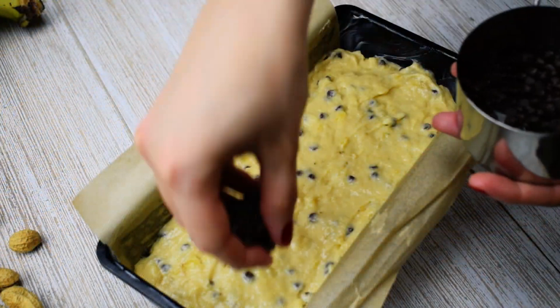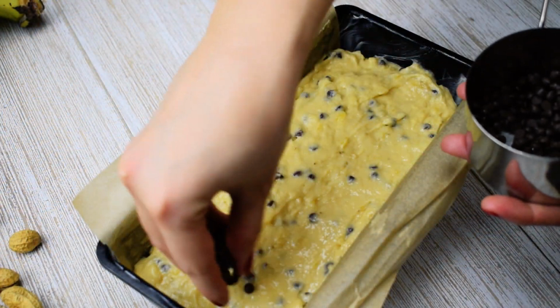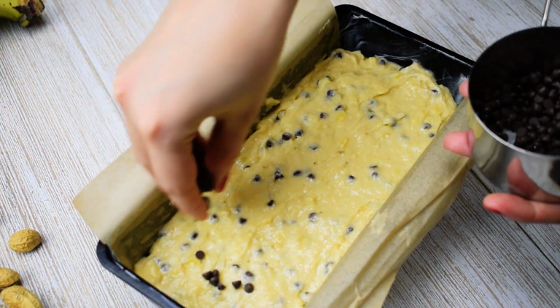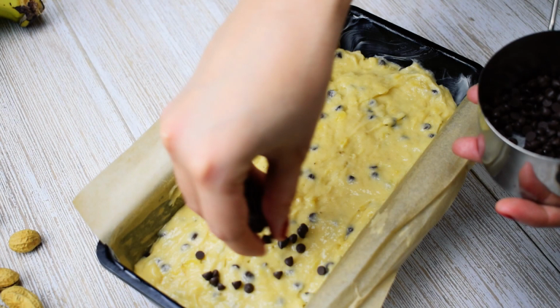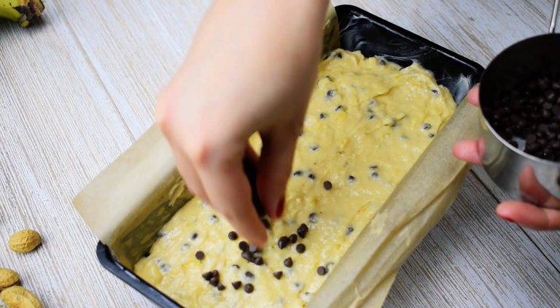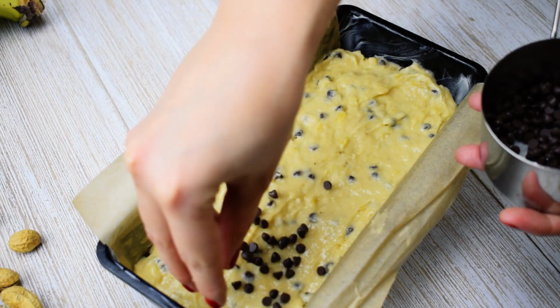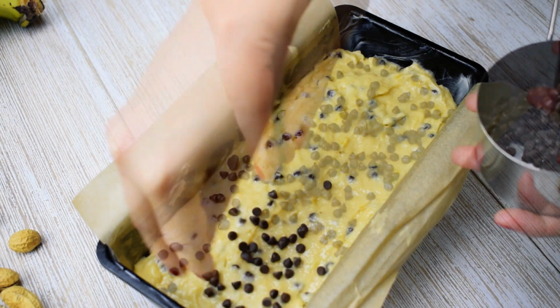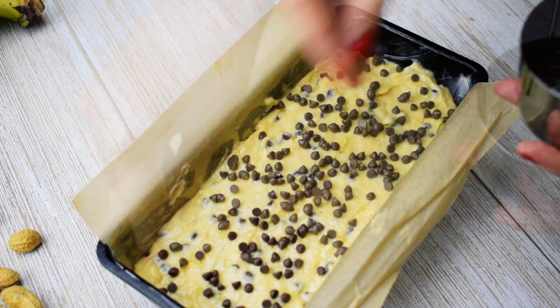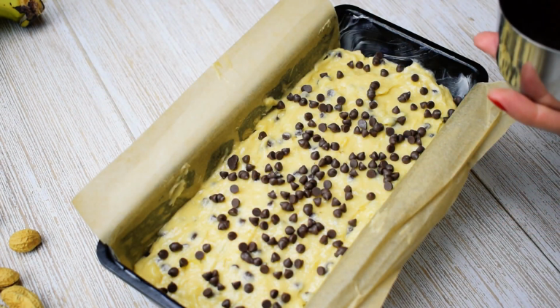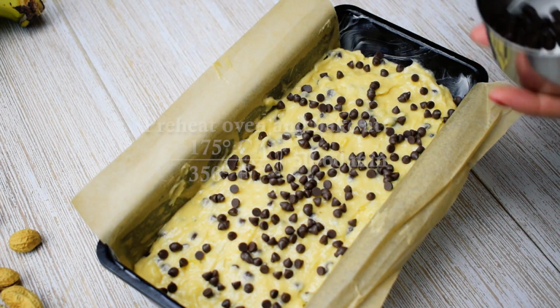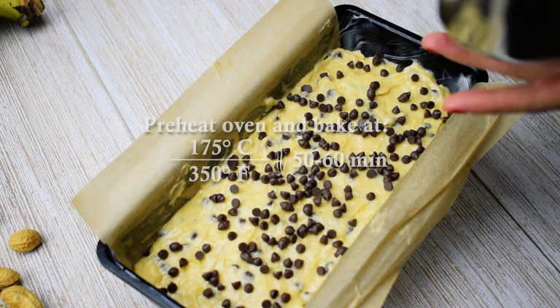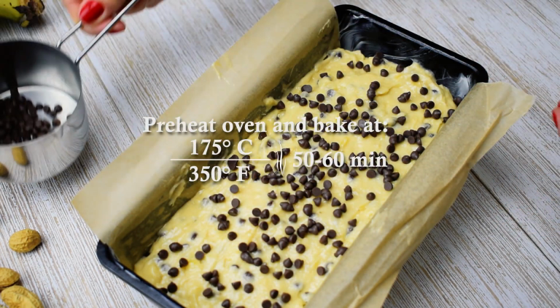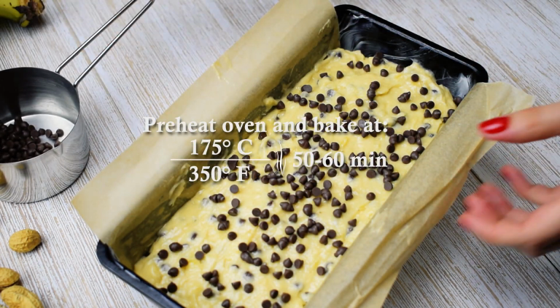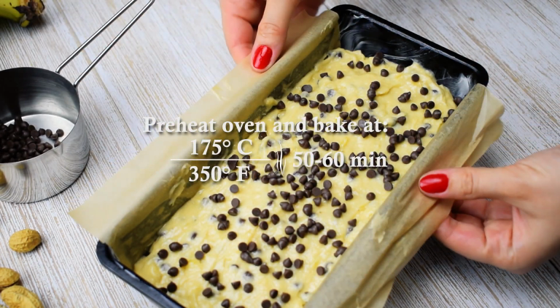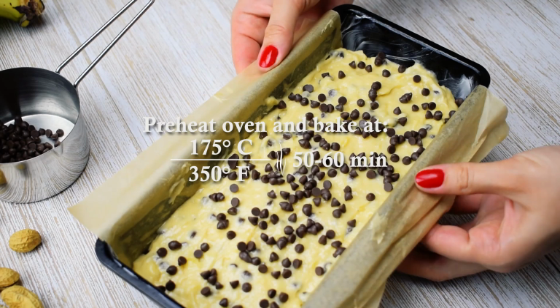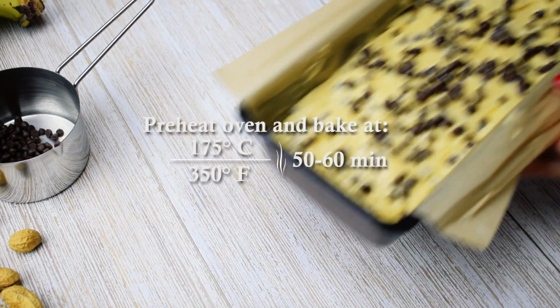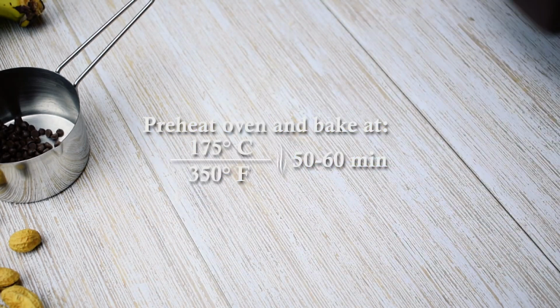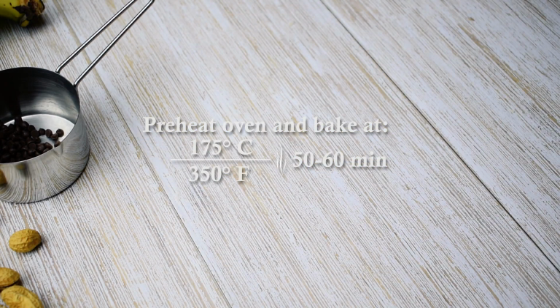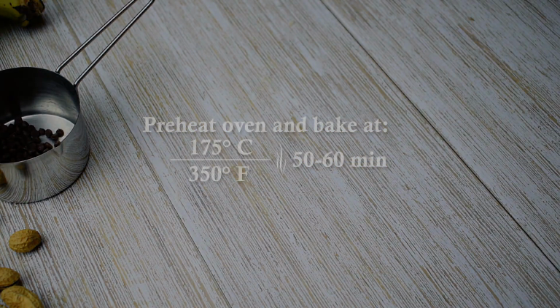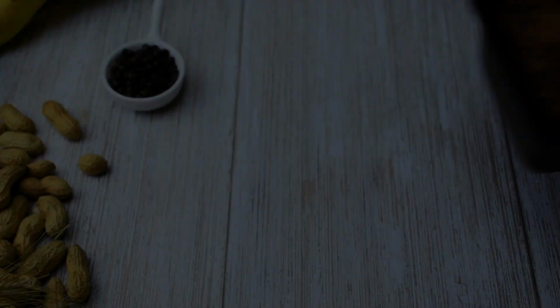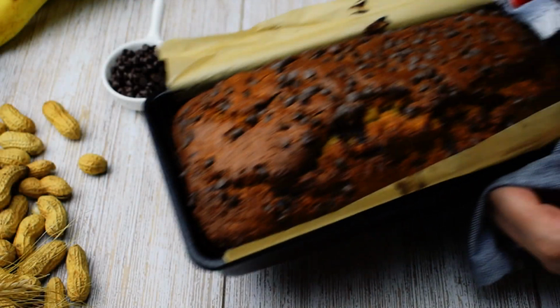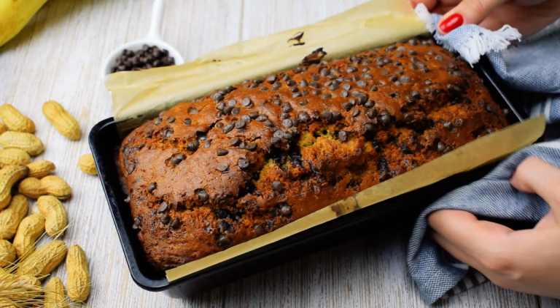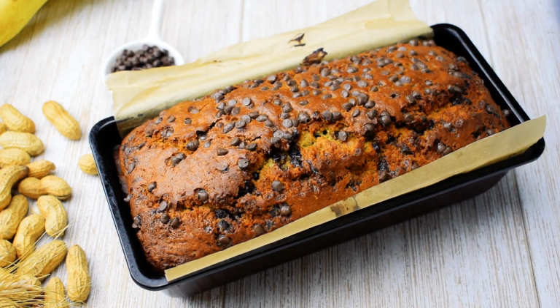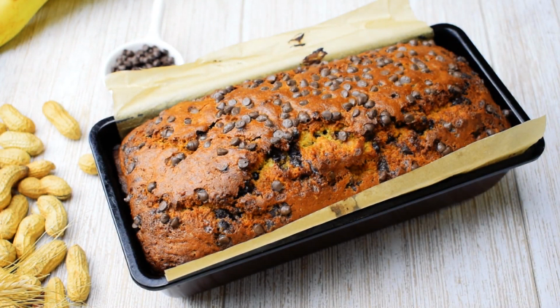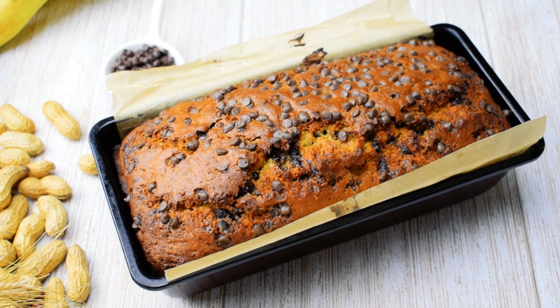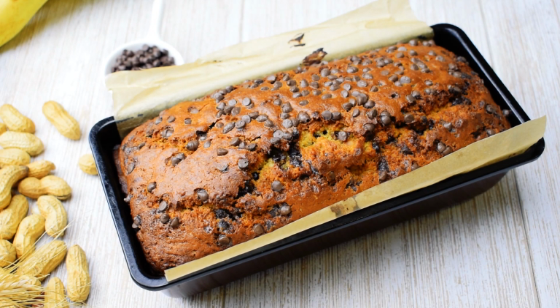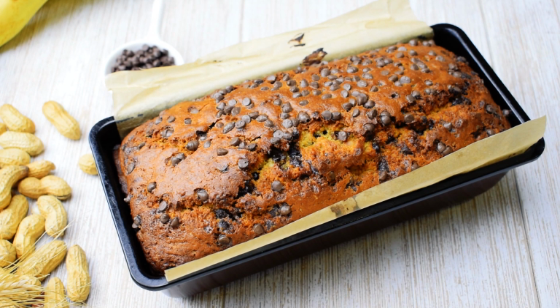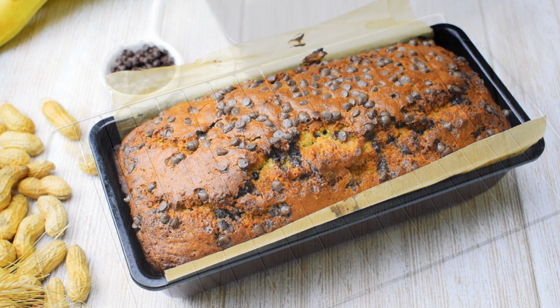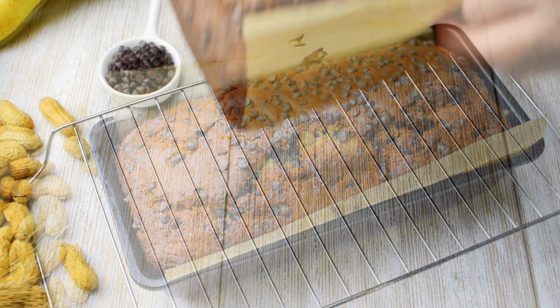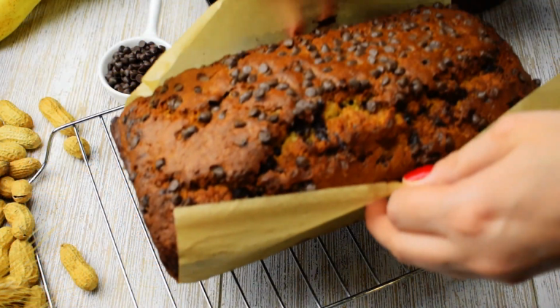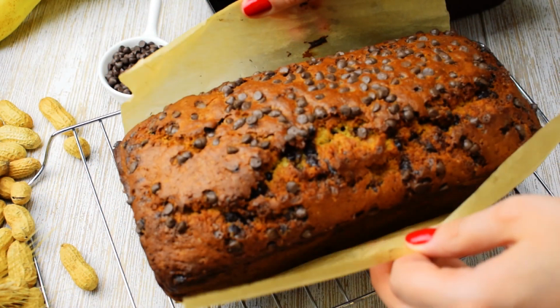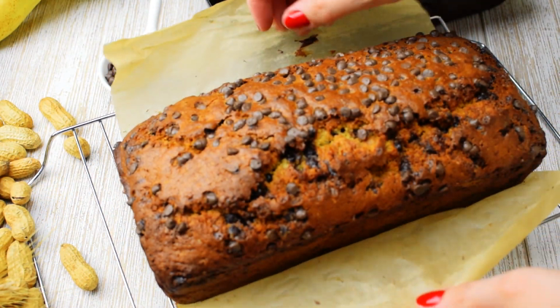Sprinkle the top with the reserved 50 grams of chocolate chips. Bake at 175 degrees Celsius for about 50 to 60 minutes, or until a toothpick inserted in the center comes out clean.